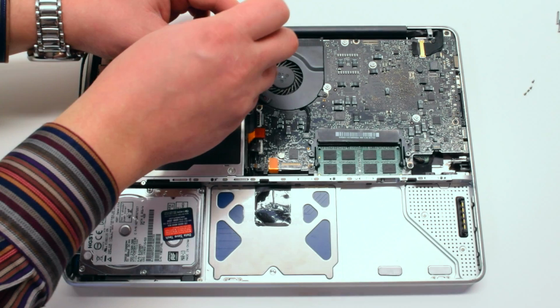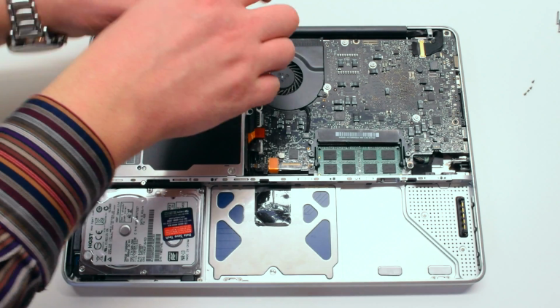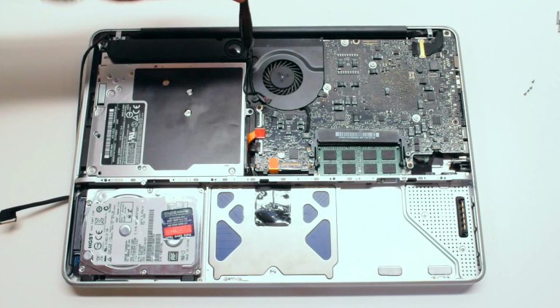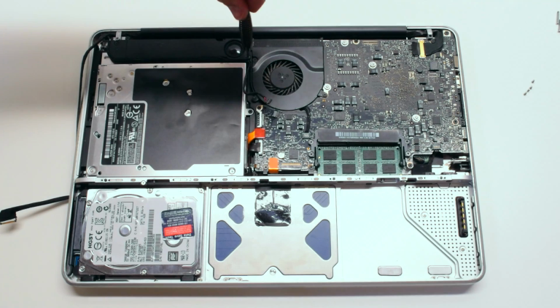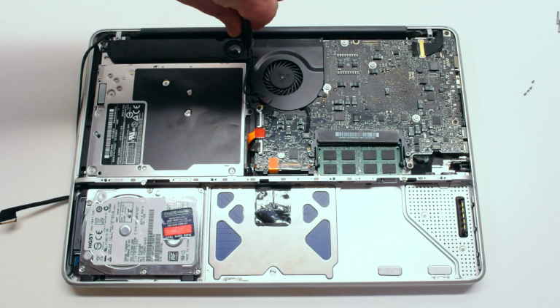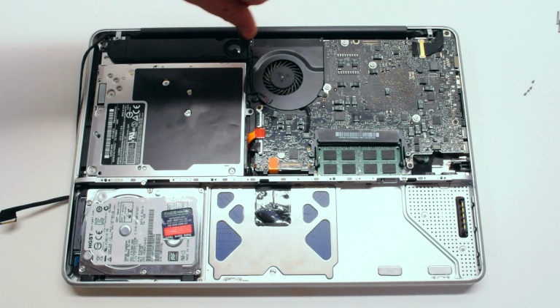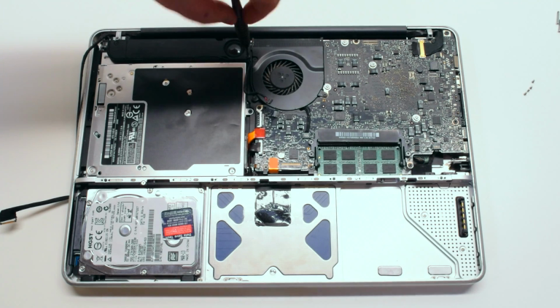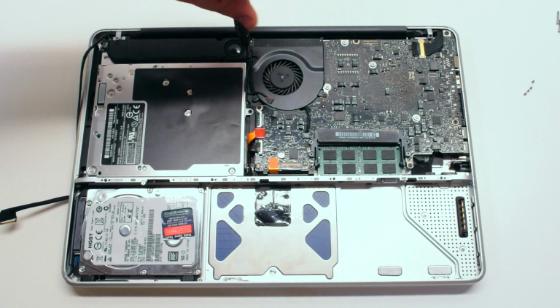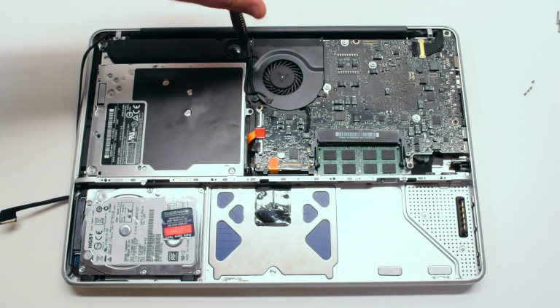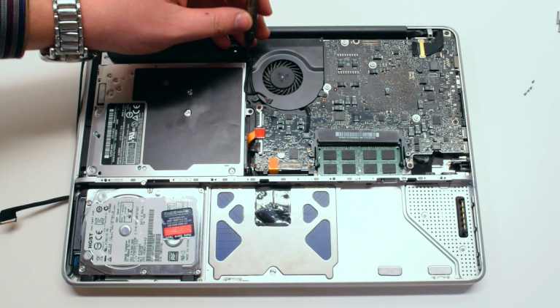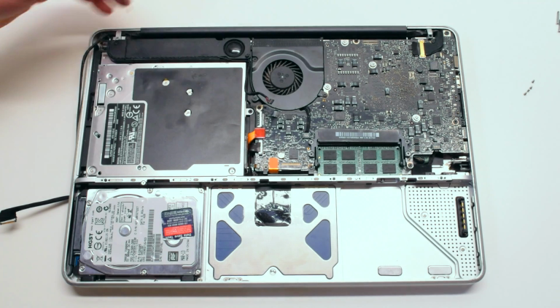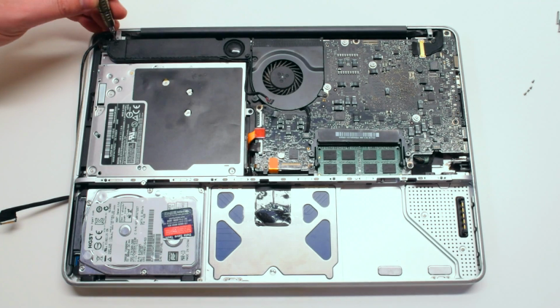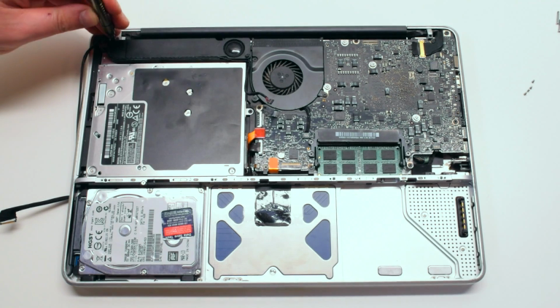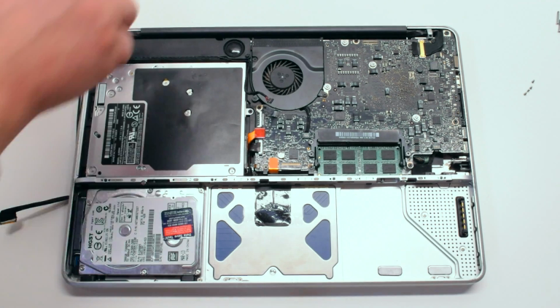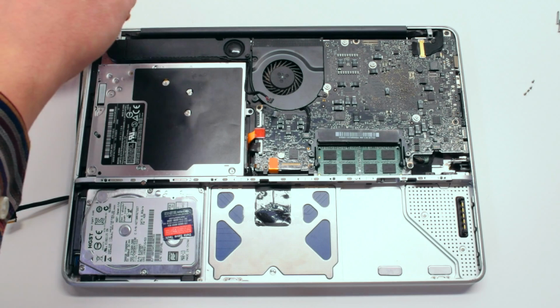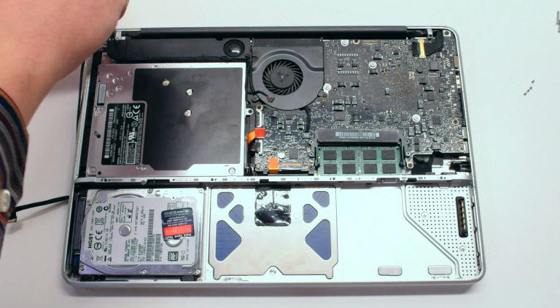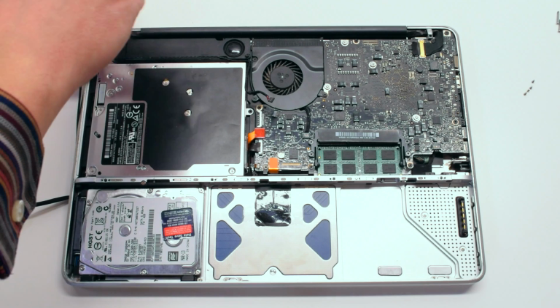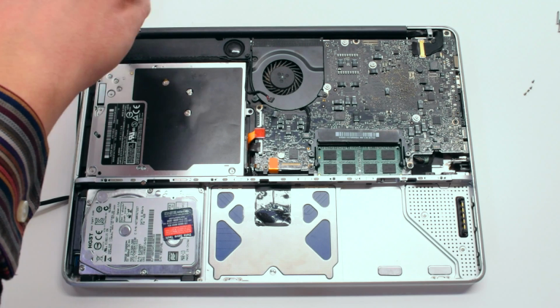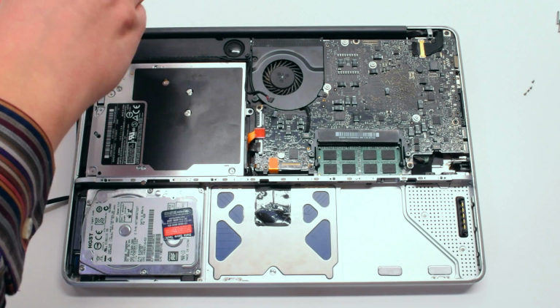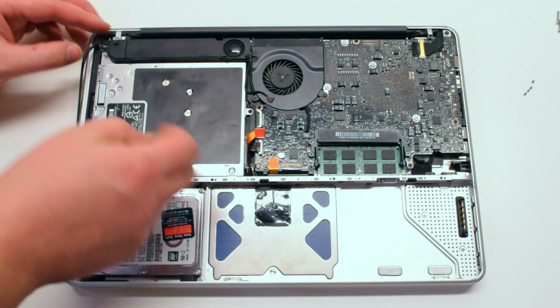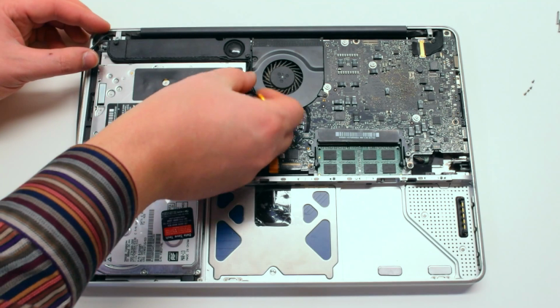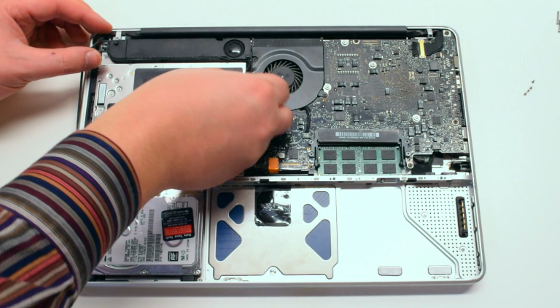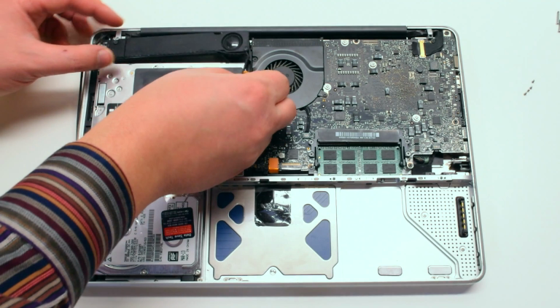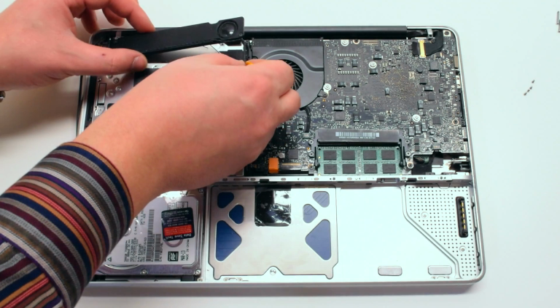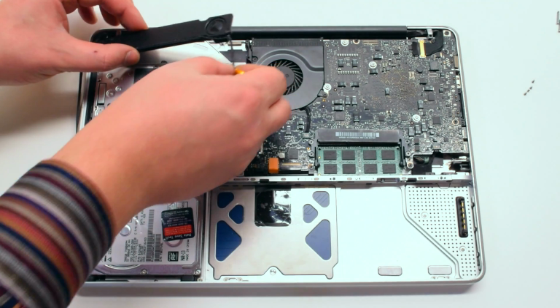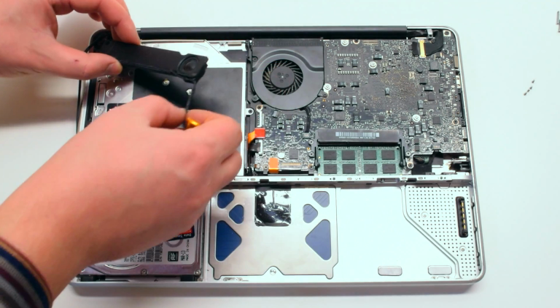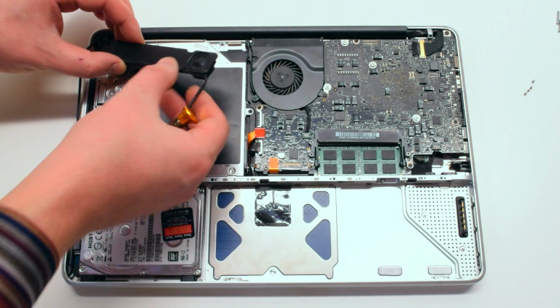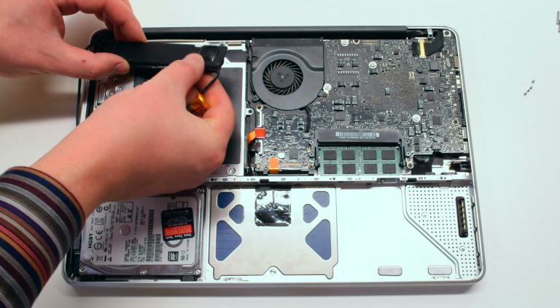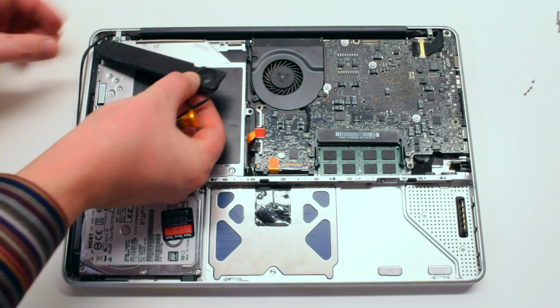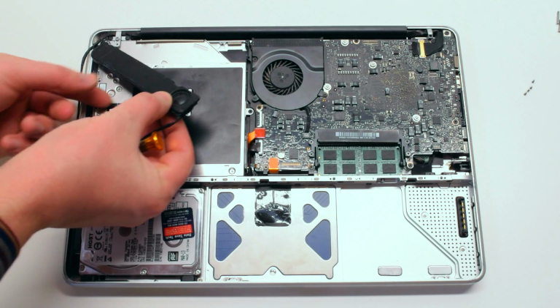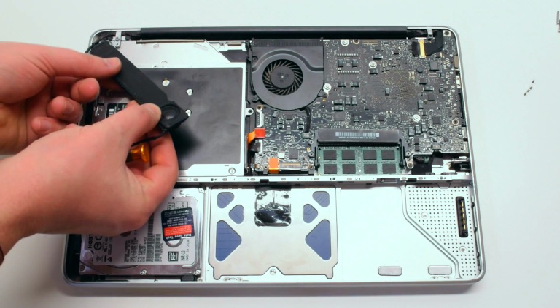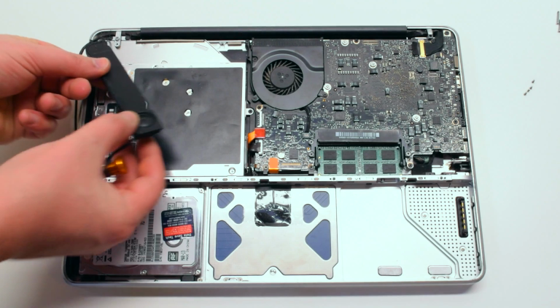Now remove the two Phillips head screws that are holding down the left speaker. Also, just pry the speaker out of the way leaving the screws inside.